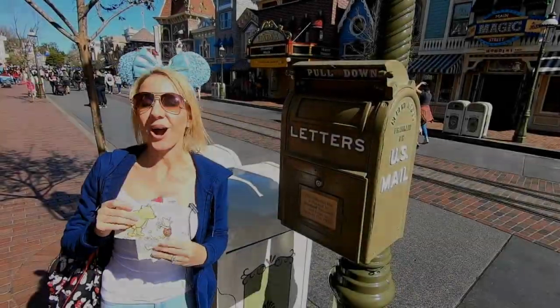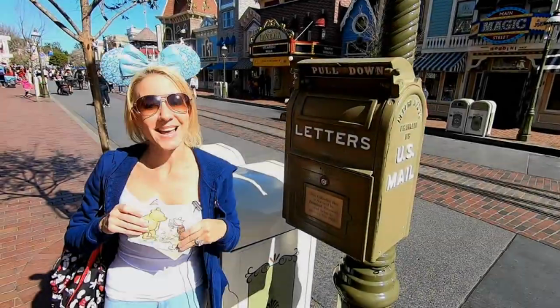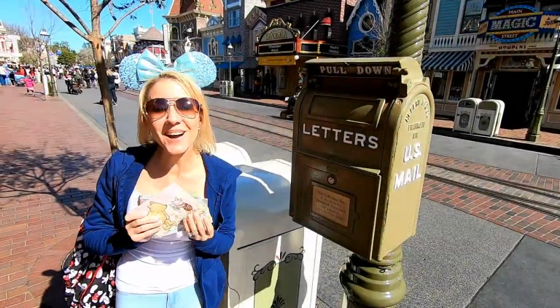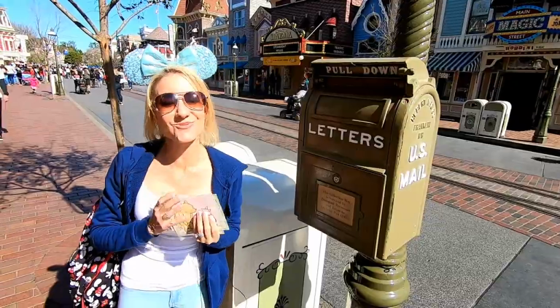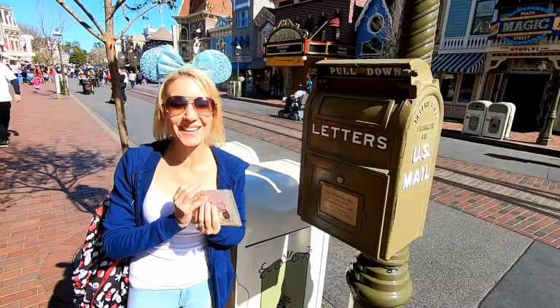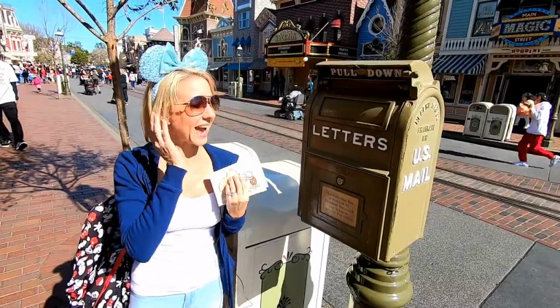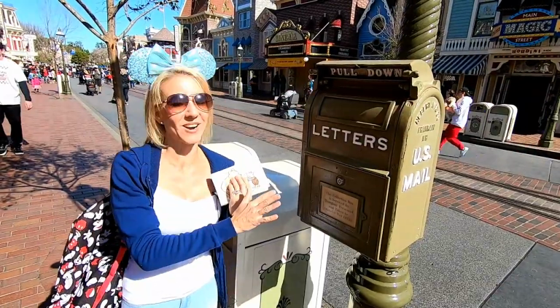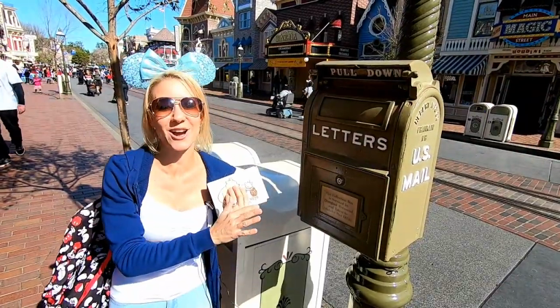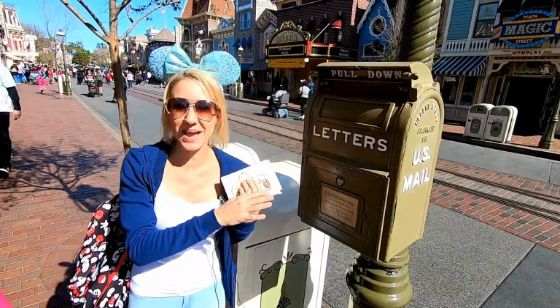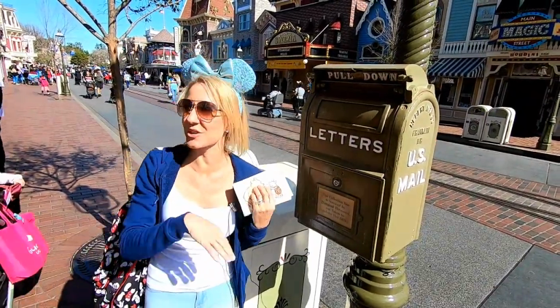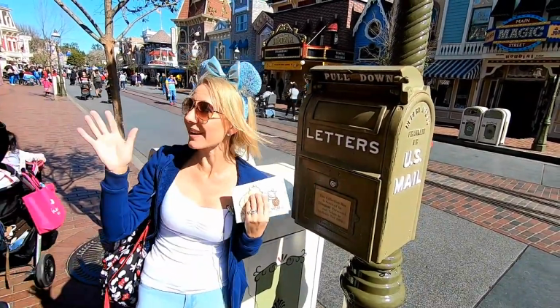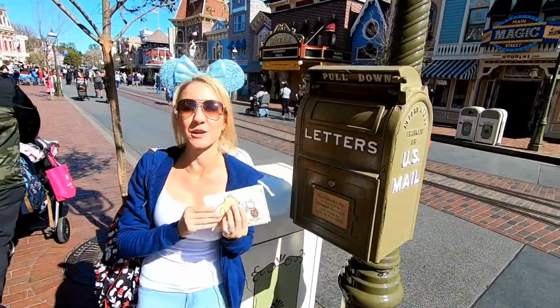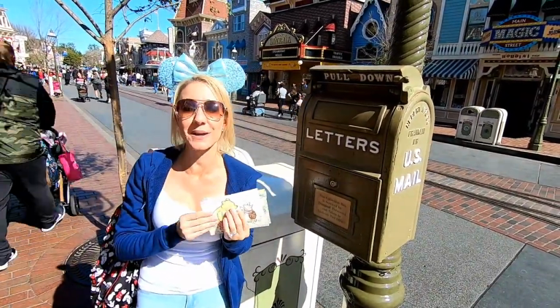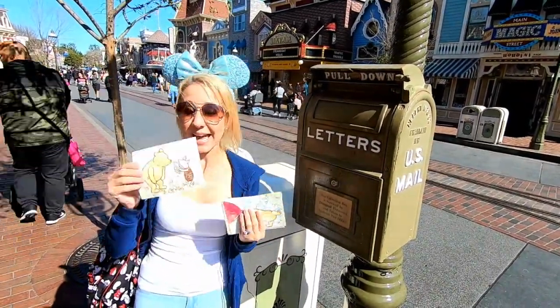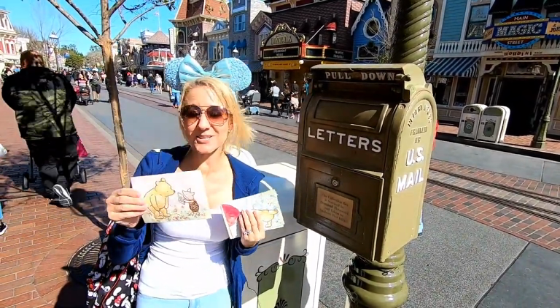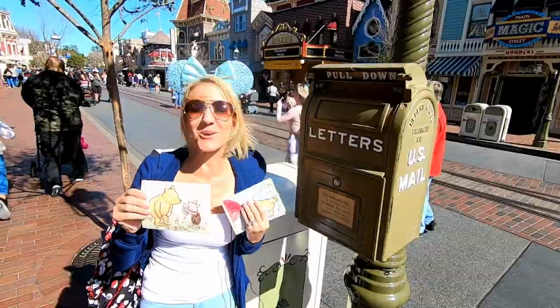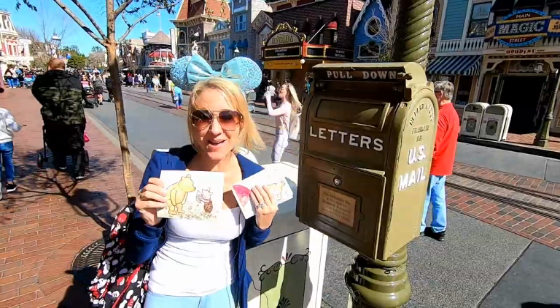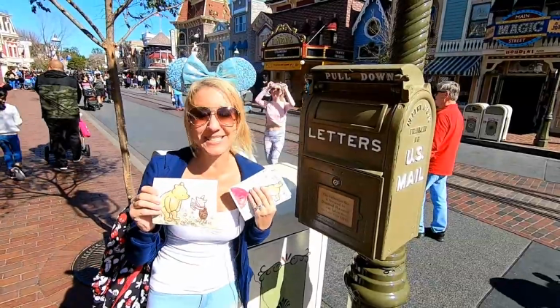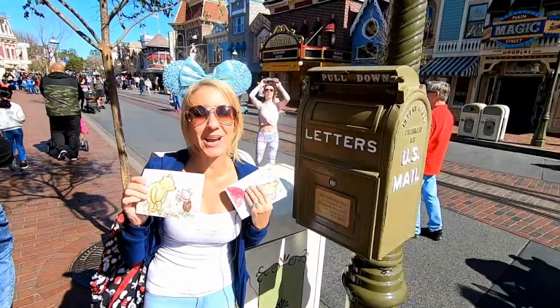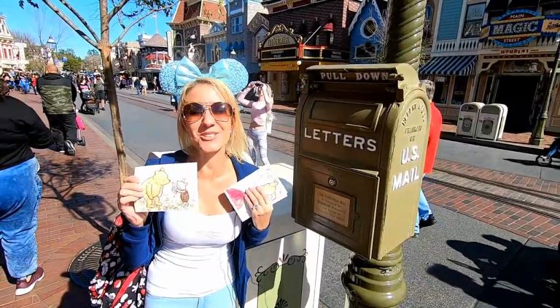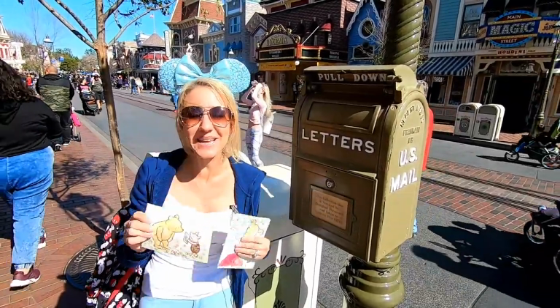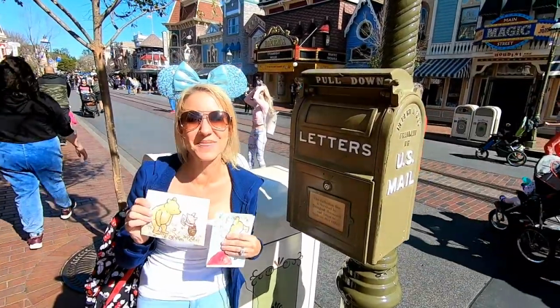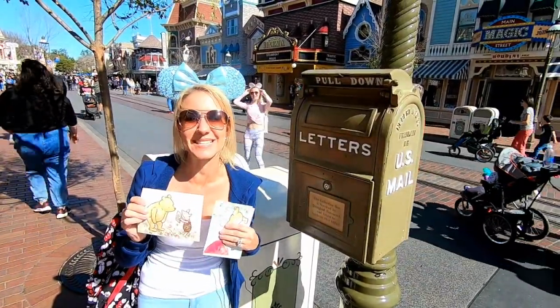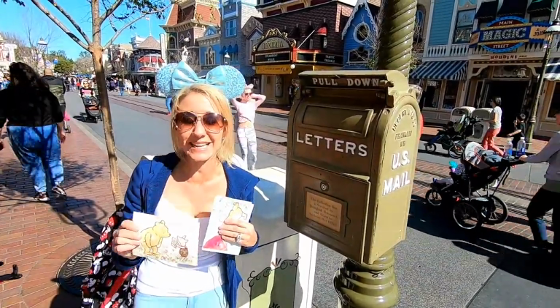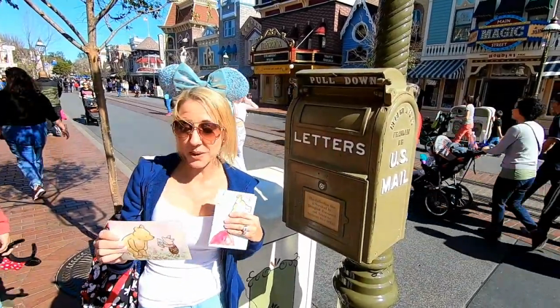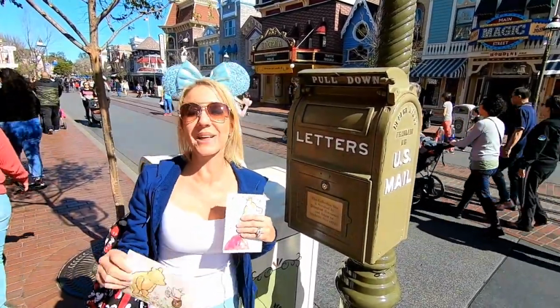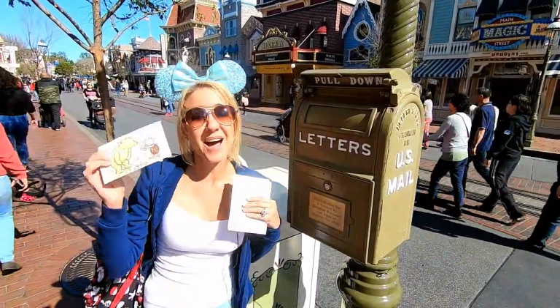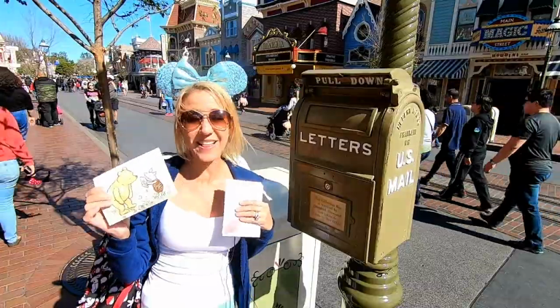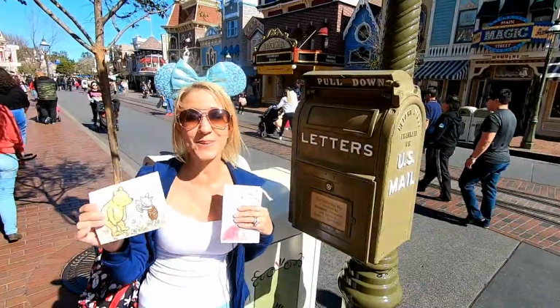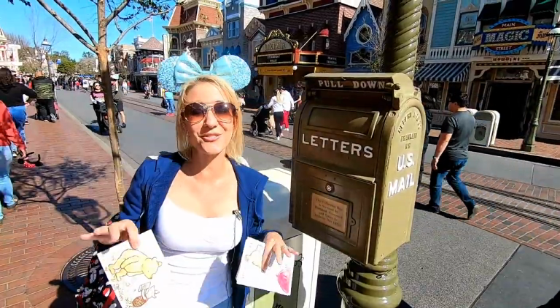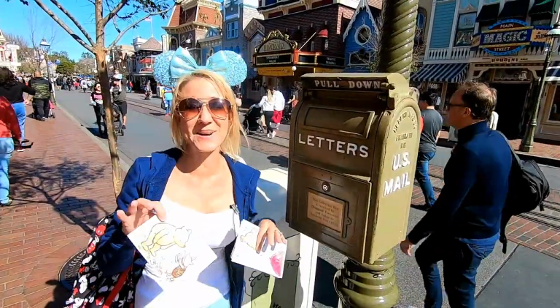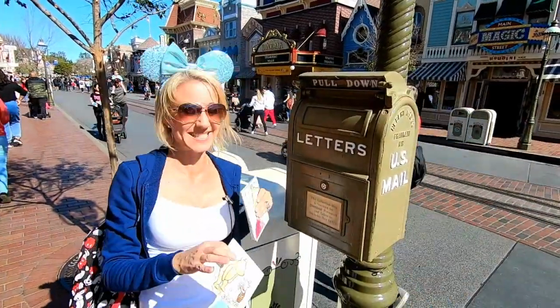Our next mailbox is right here as we start heading down Main Street, right outside the Emporium. And this one is going to my mom and dad. We always enjoy meeting up with them here at Disneyland, so we want to mail them a valentine postcard from Disneyland.